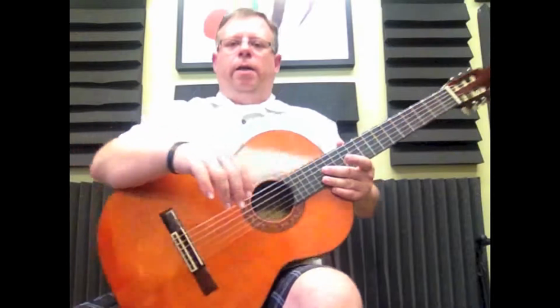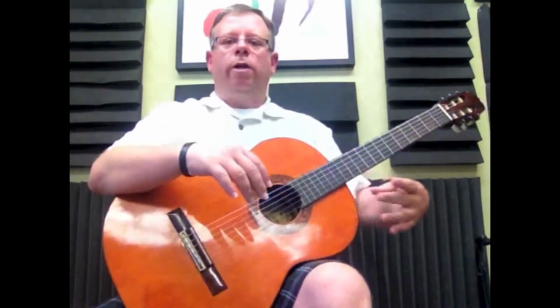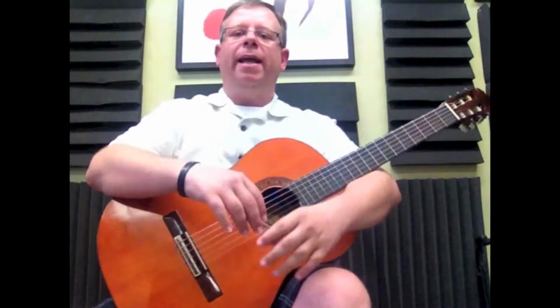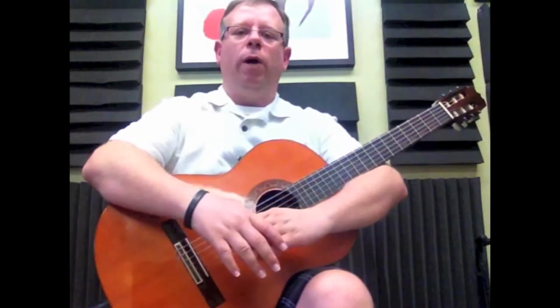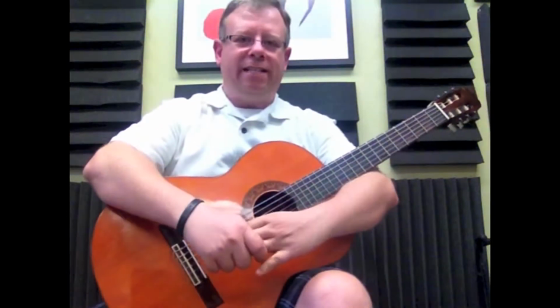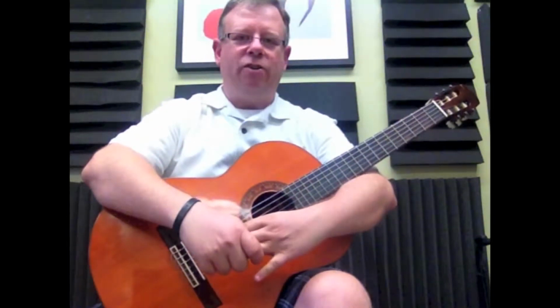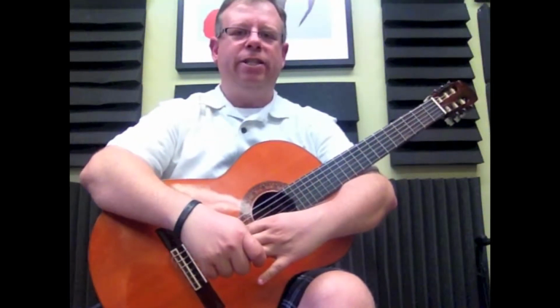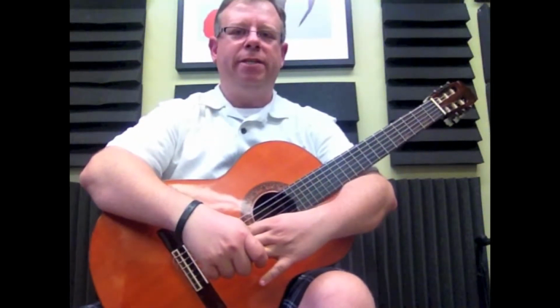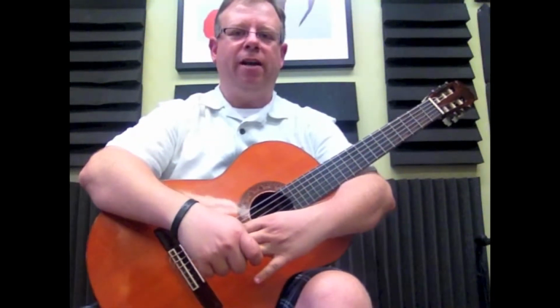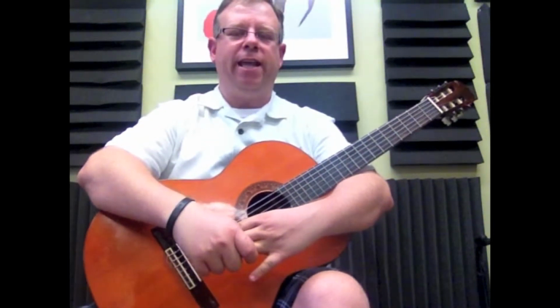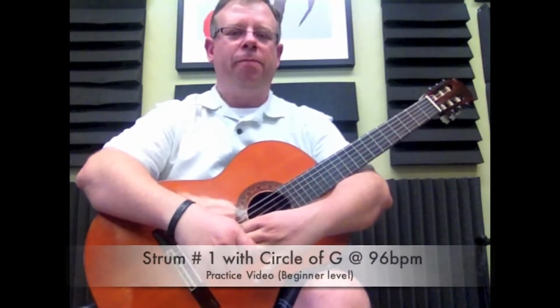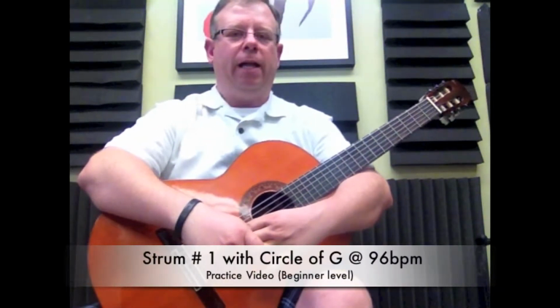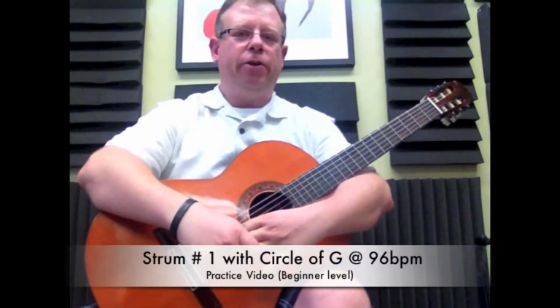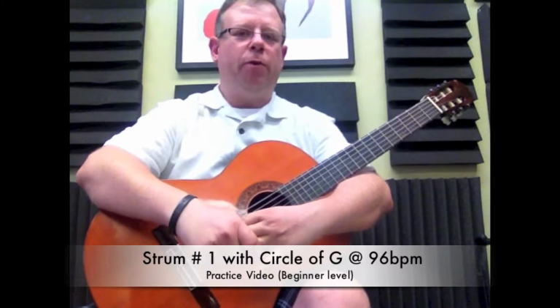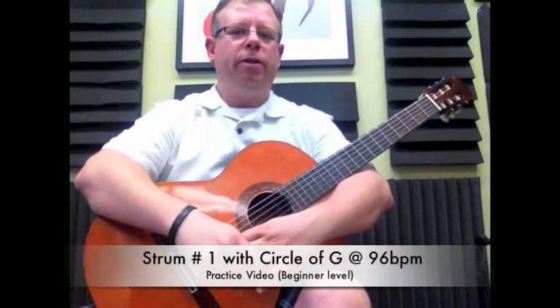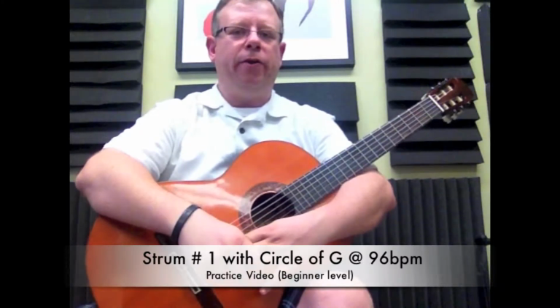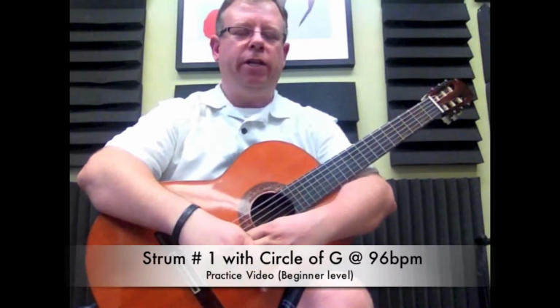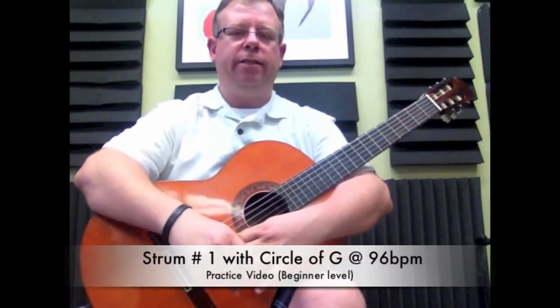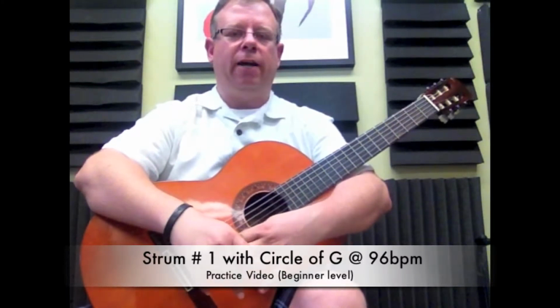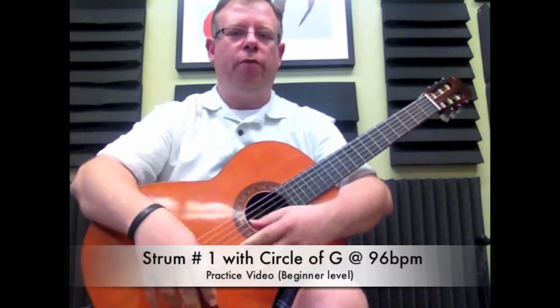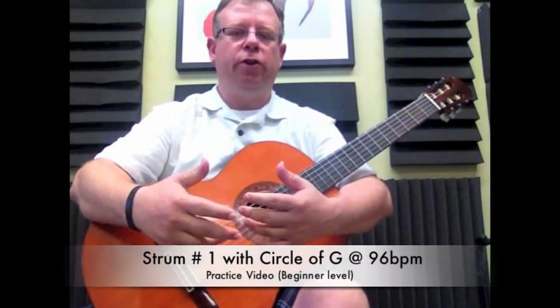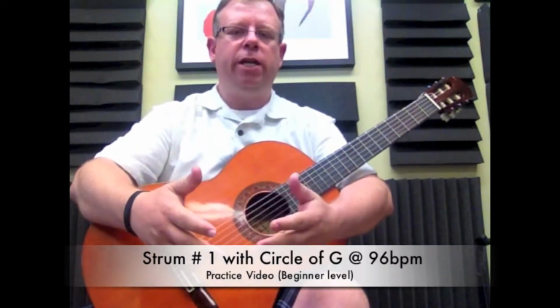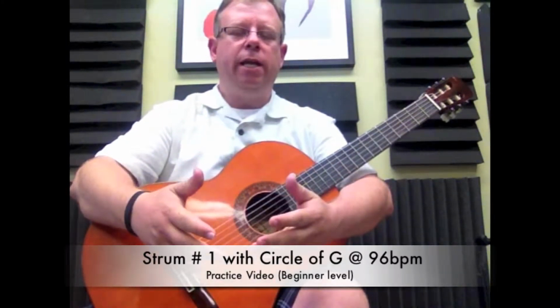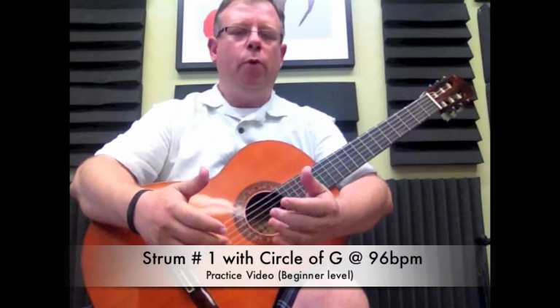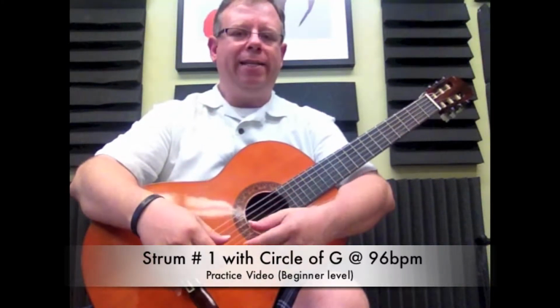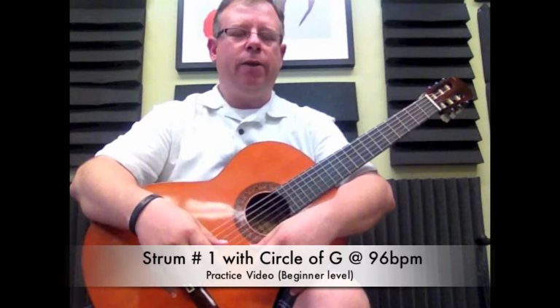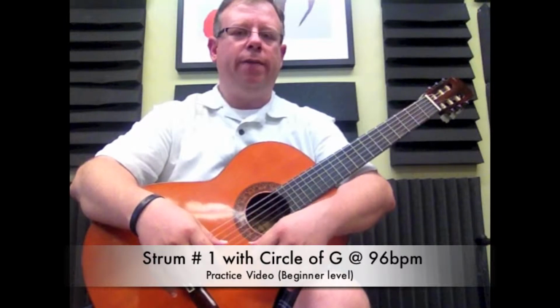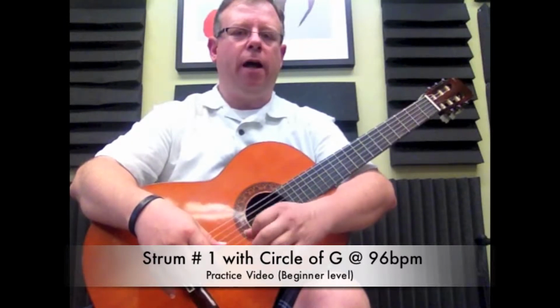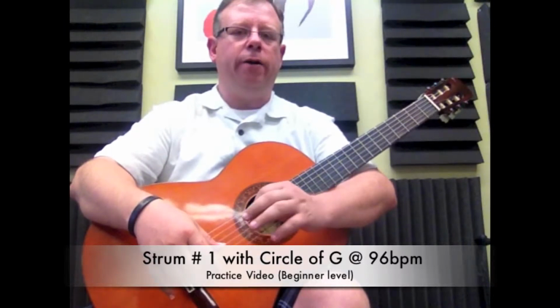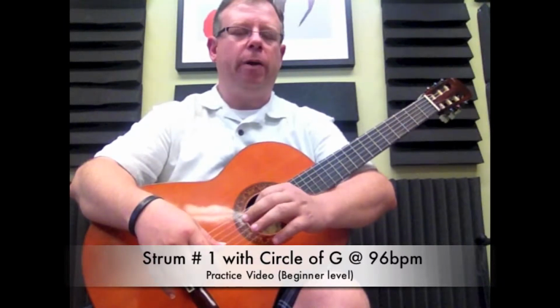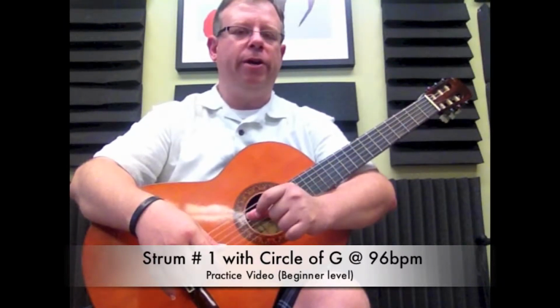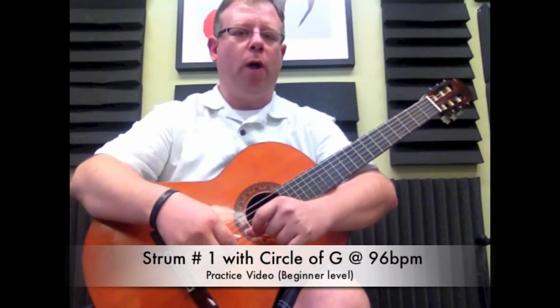Welcome back everyone. This is Carlos with the Institute of Musical Arts. Today I'm having a good time with my student Mariel as she is going over the Circle of G and we're practicing it with our strum pattern number one.